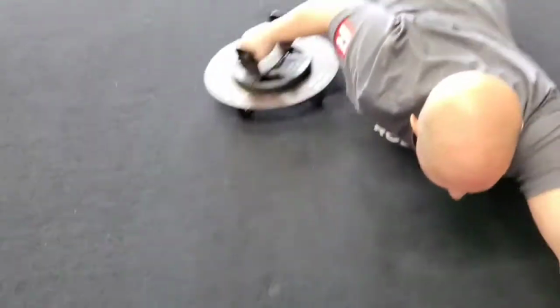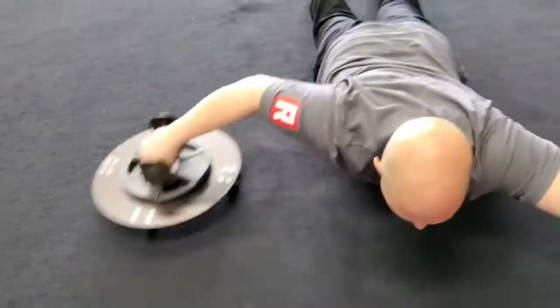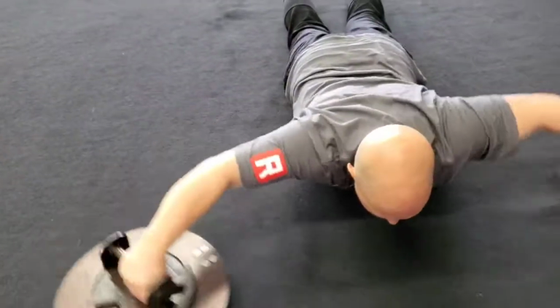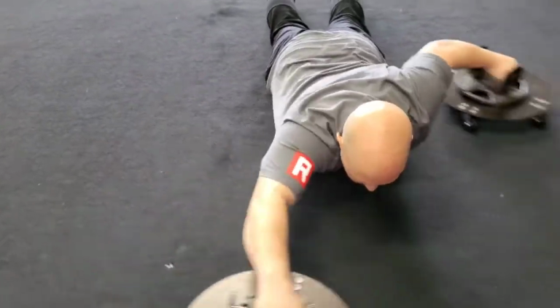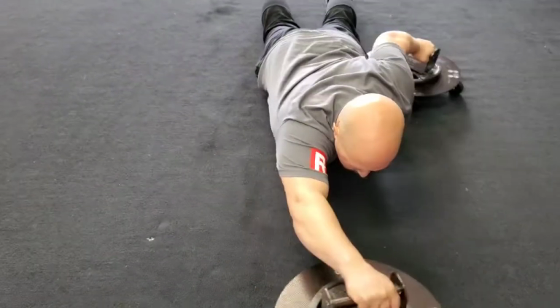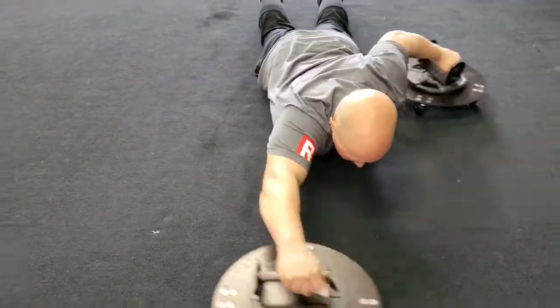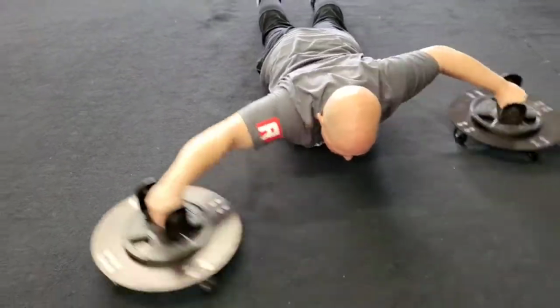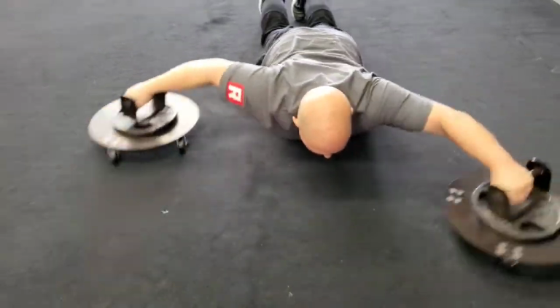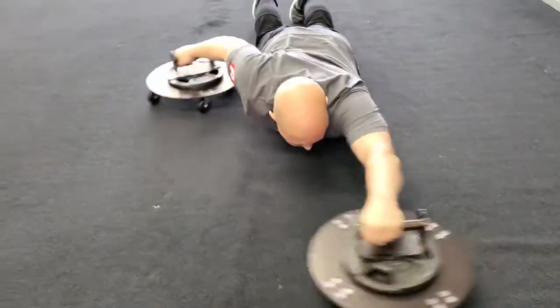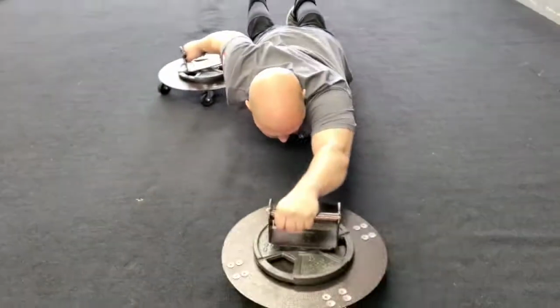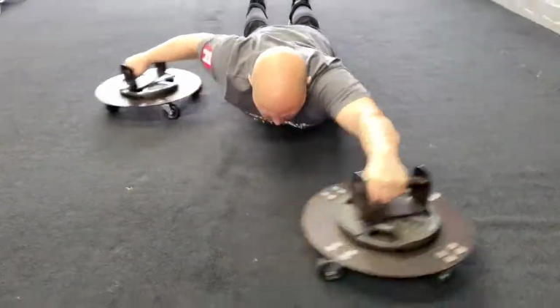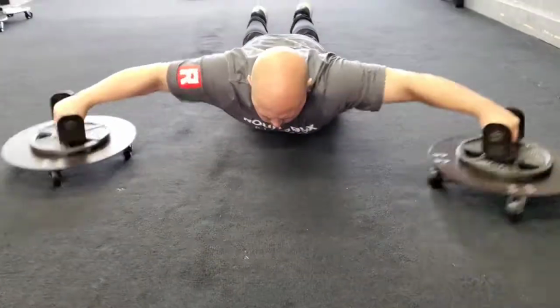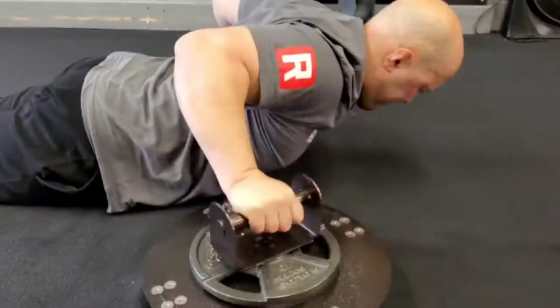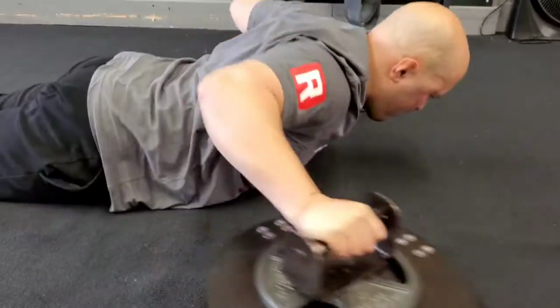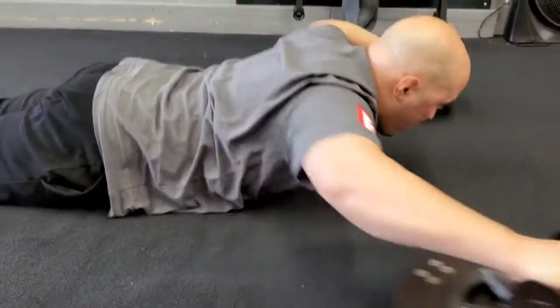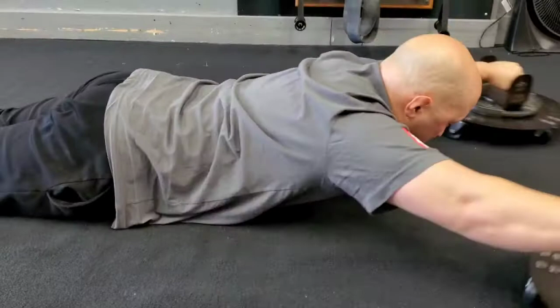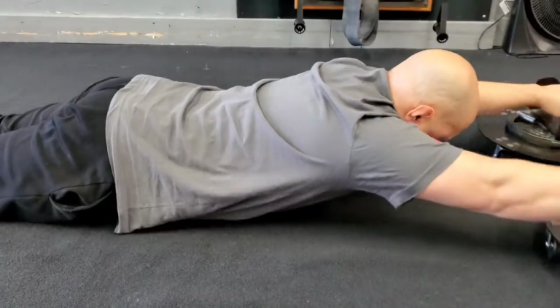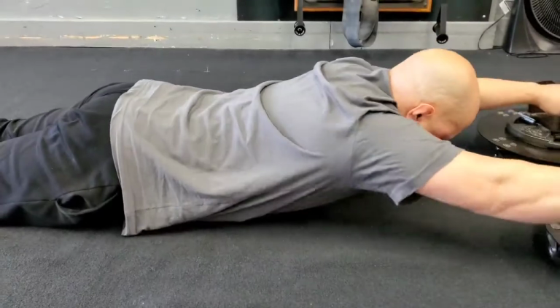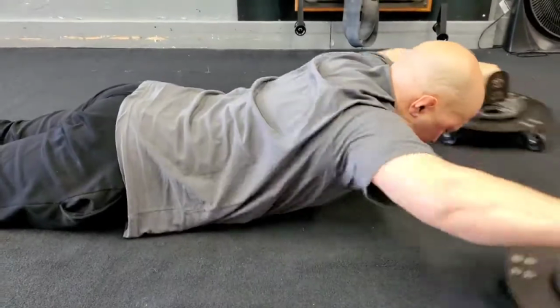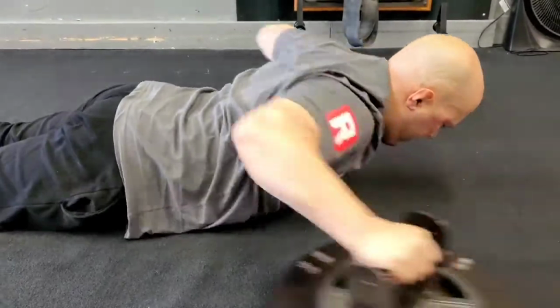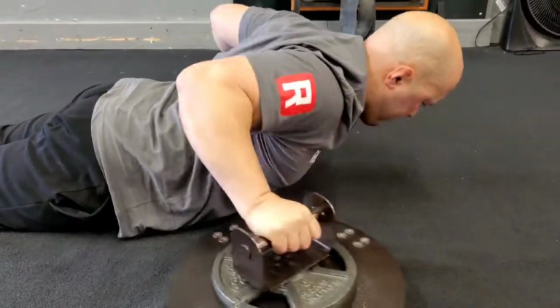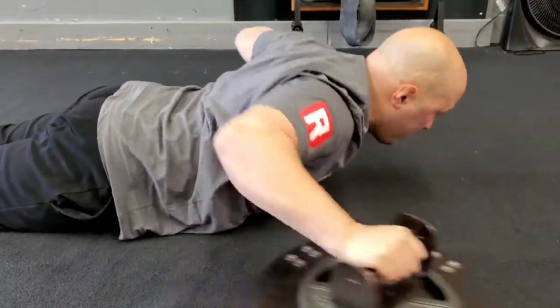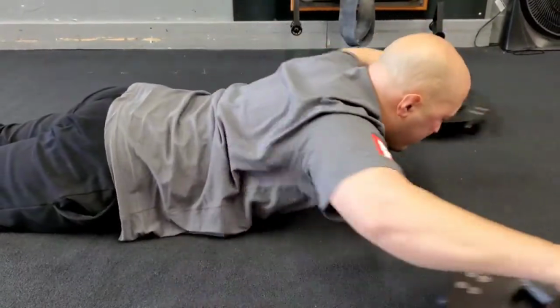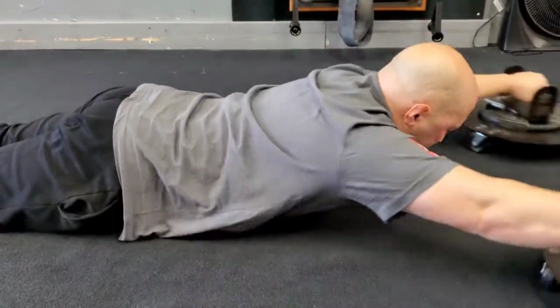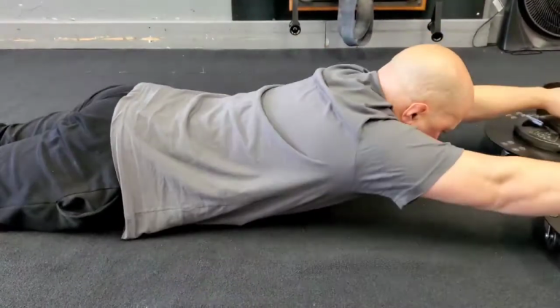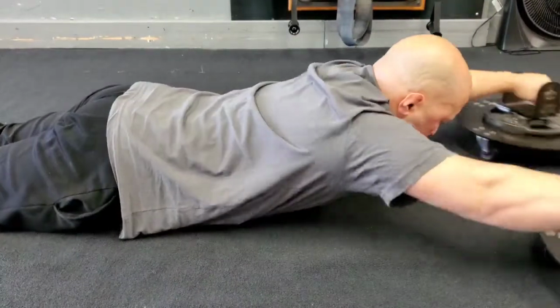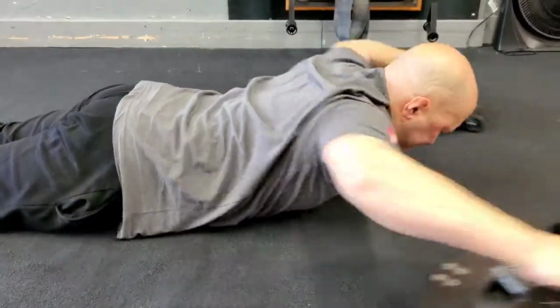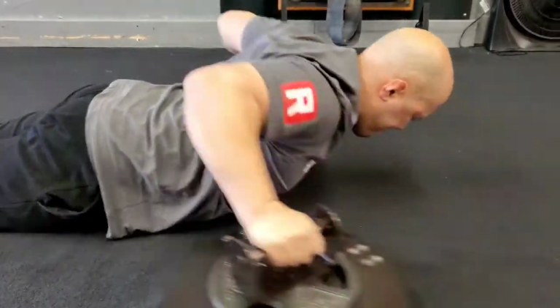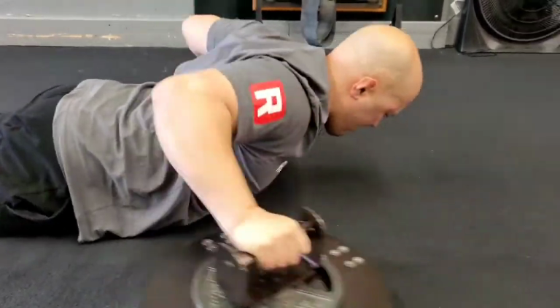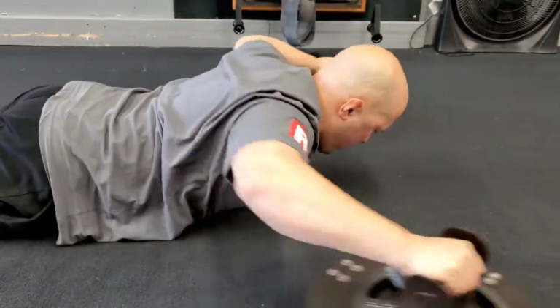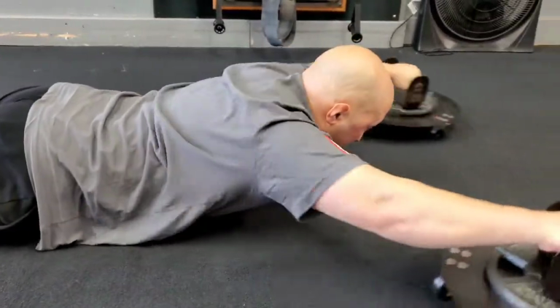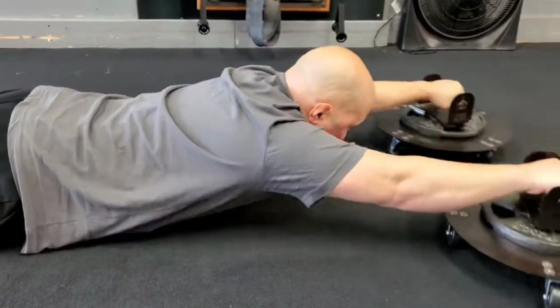Originally this was for a post-rehab thing for people with shoulder injuries and complications. It teaches that scapula to be safe and stable, and that's worked really well.